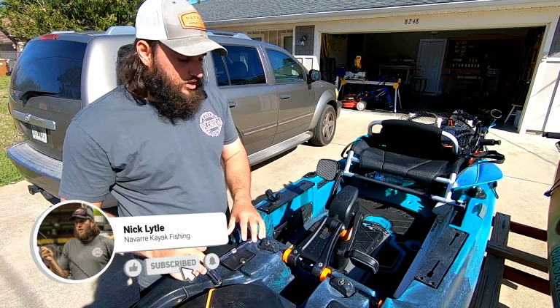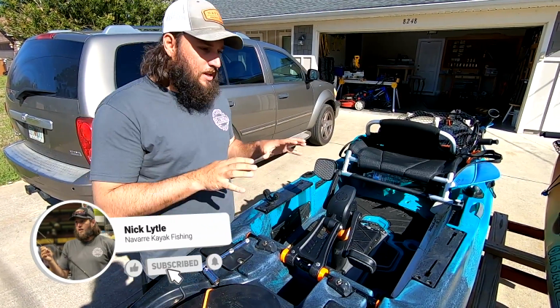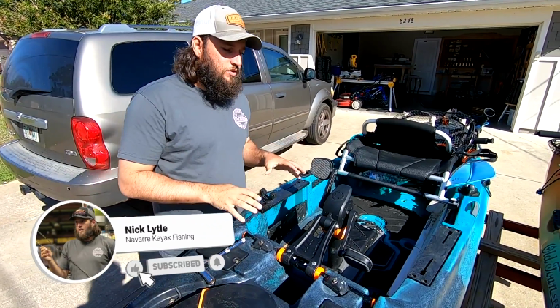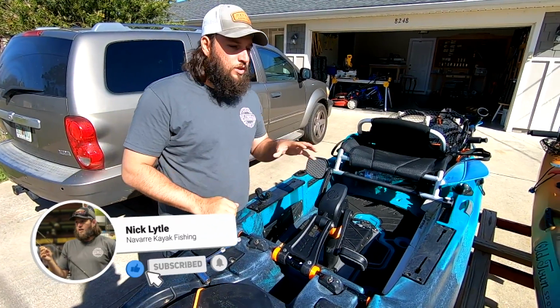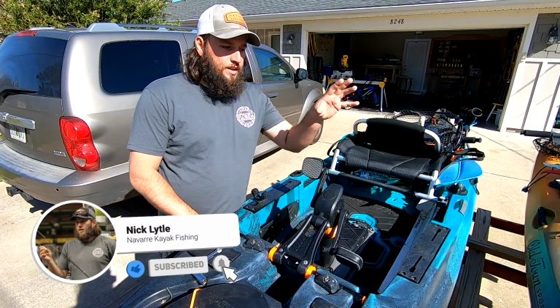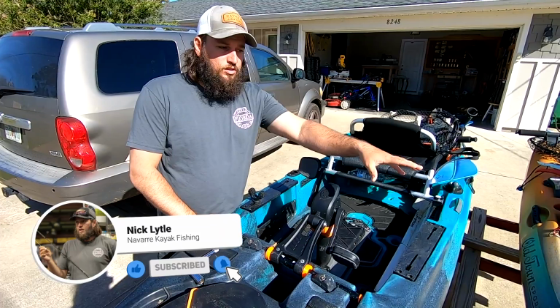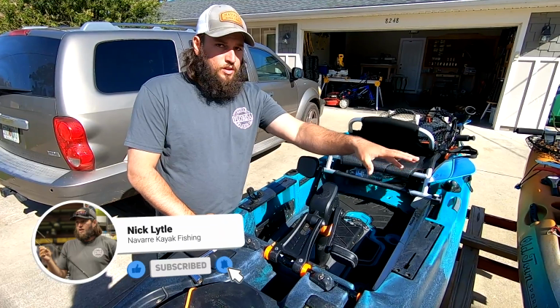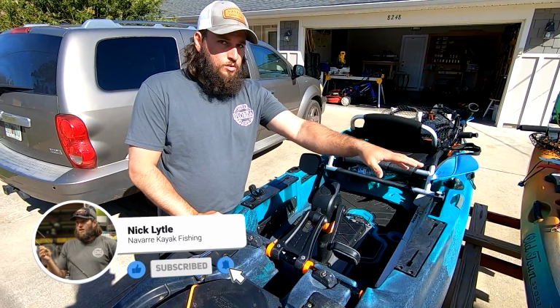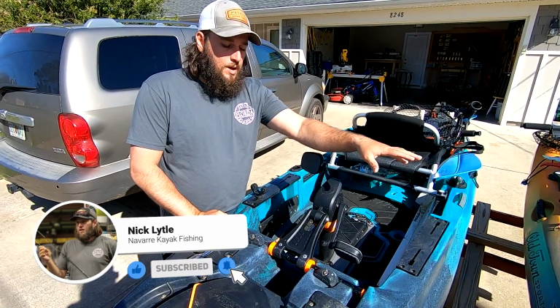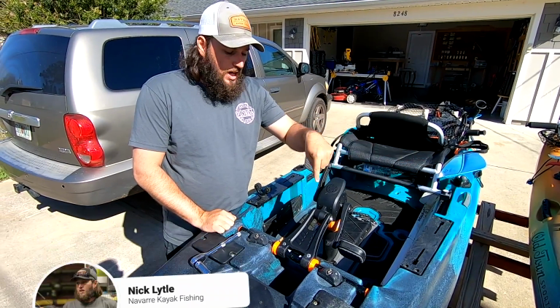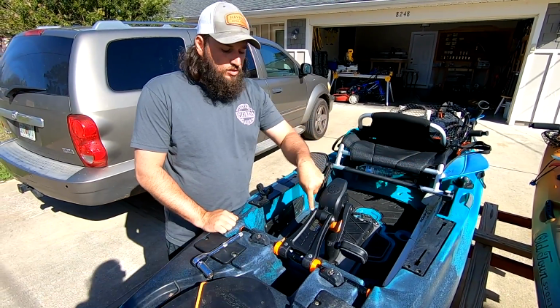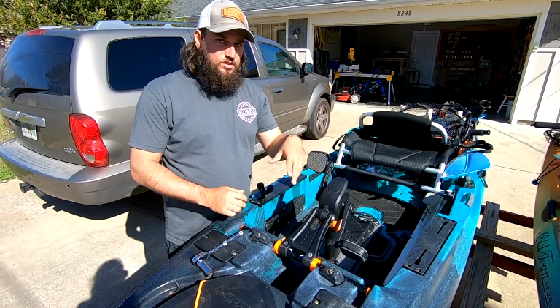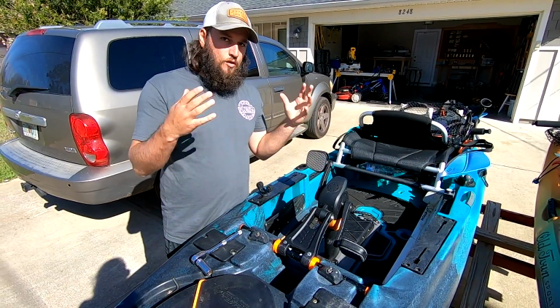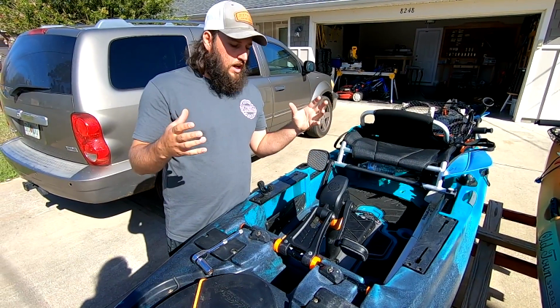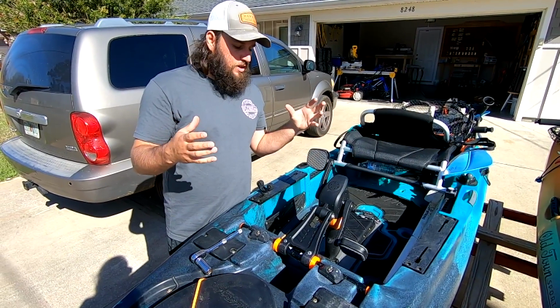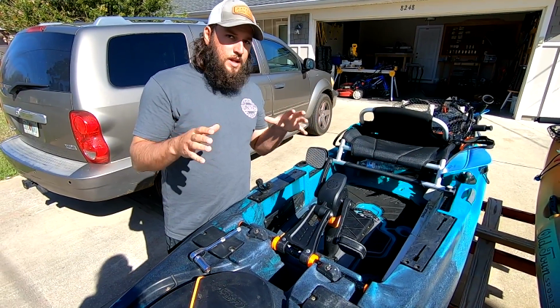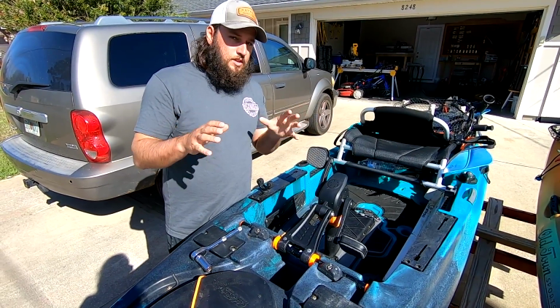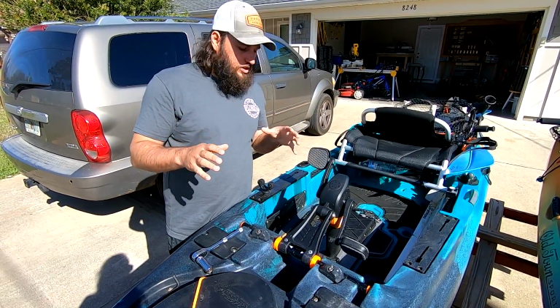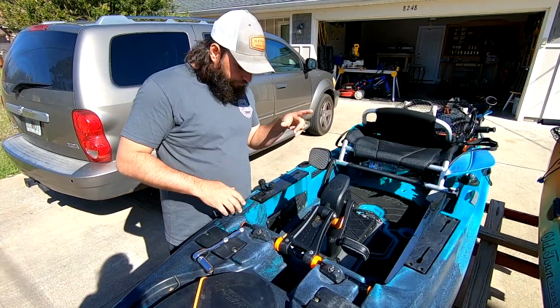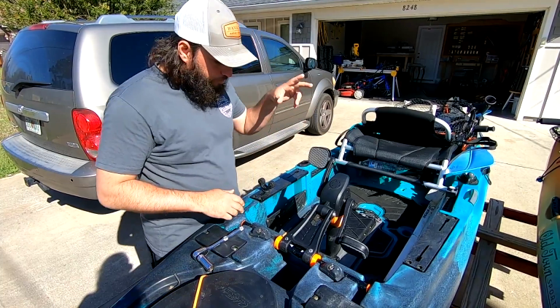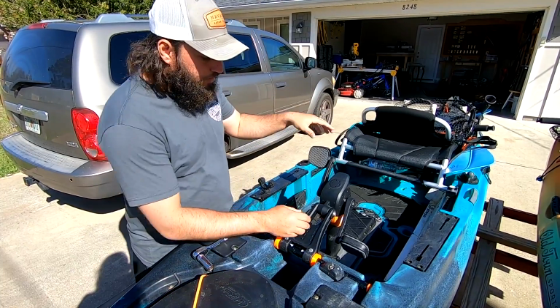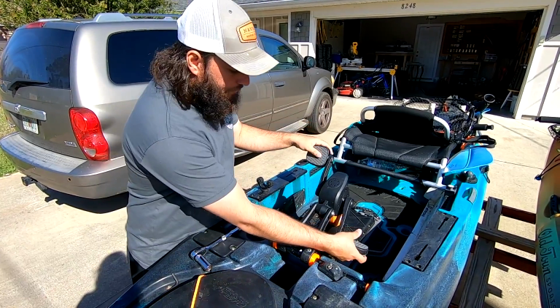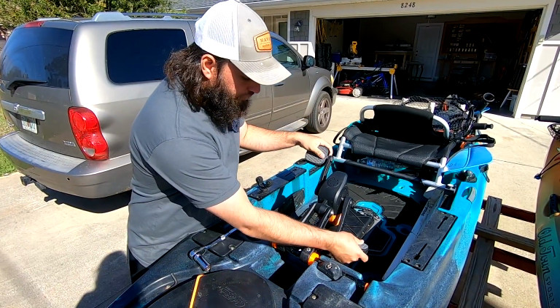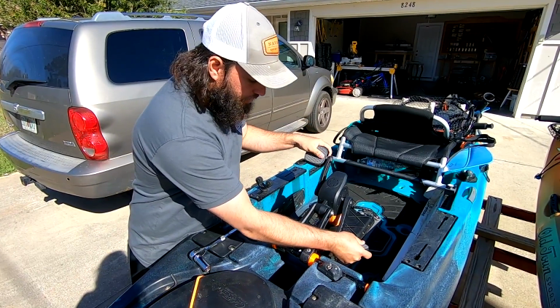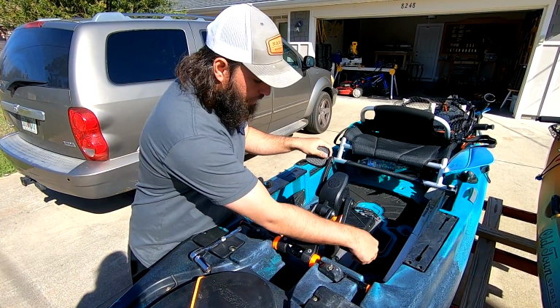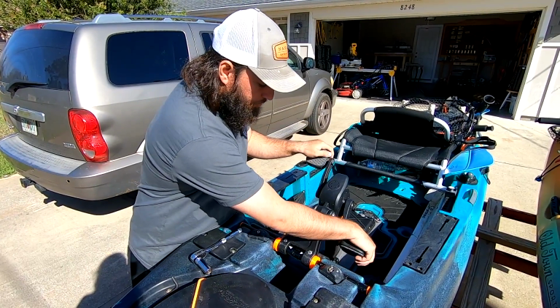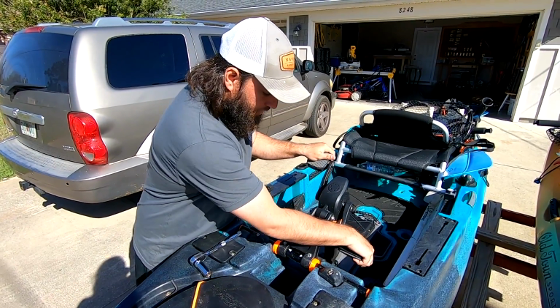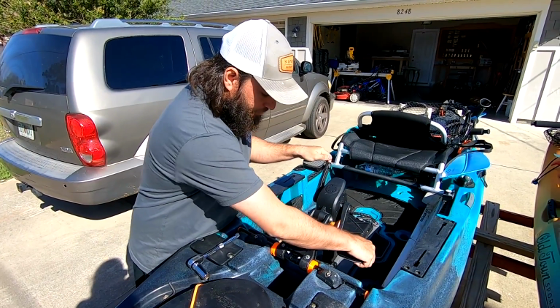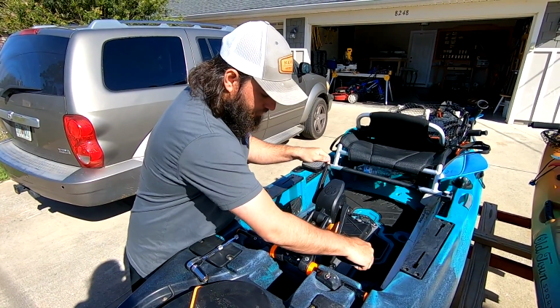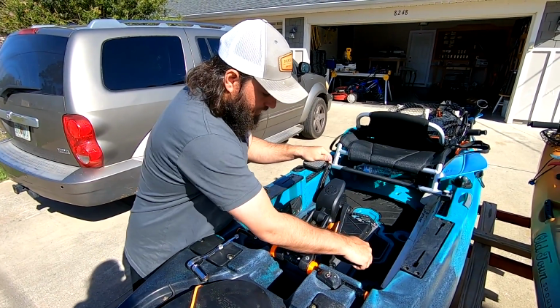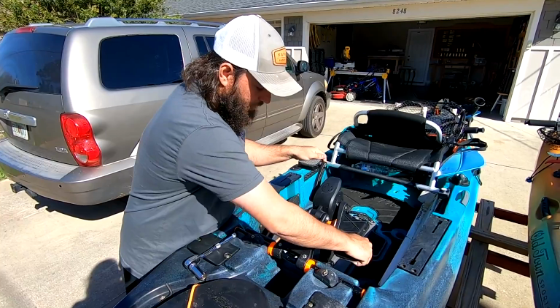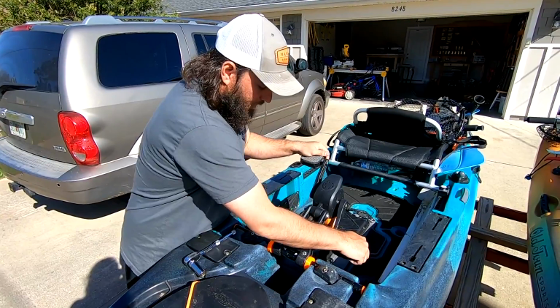This kayak is relatively new and has only been in the water three times. I loosened this to over-exaggerate it a bit, but this is your issue. The drive, as you can see here — when you're pedaling, this is what the pressure looks like. You see how it's wiggling up top?